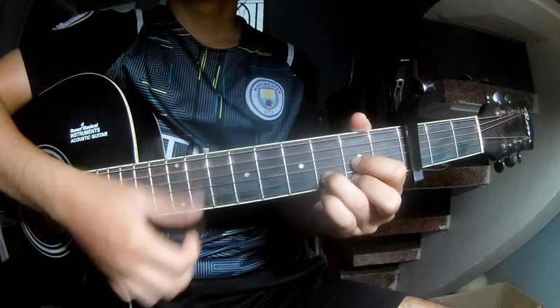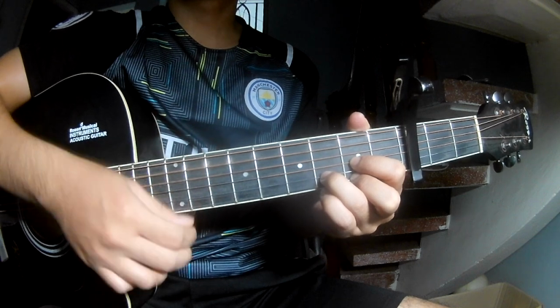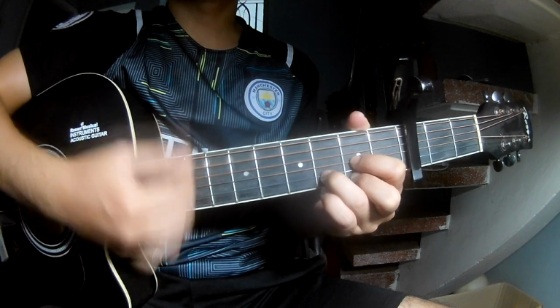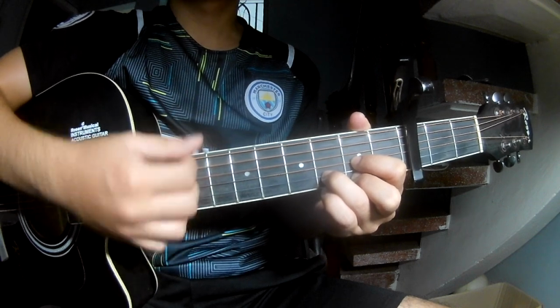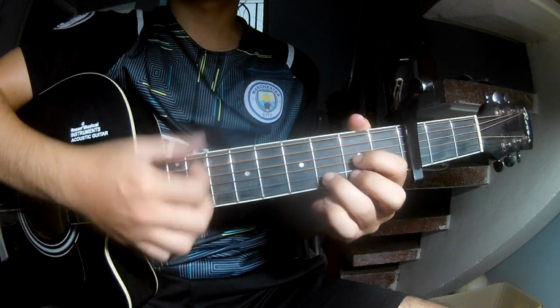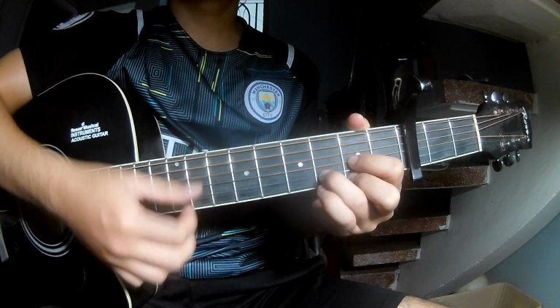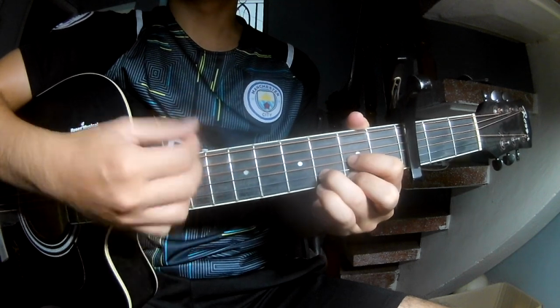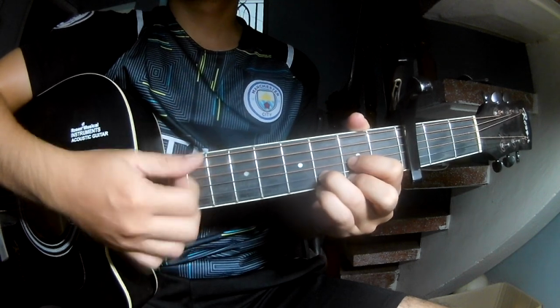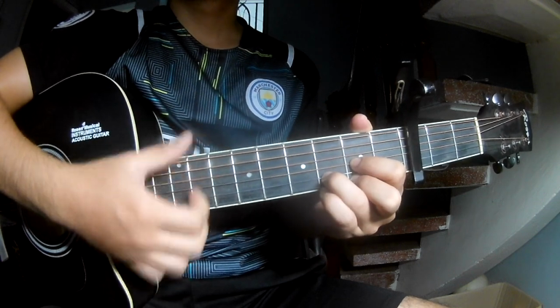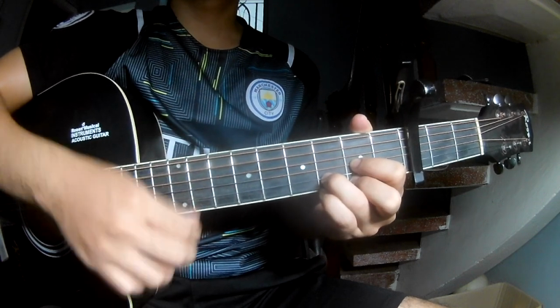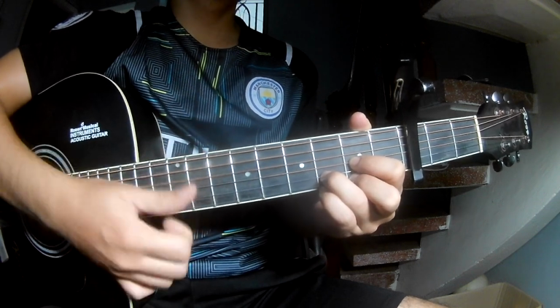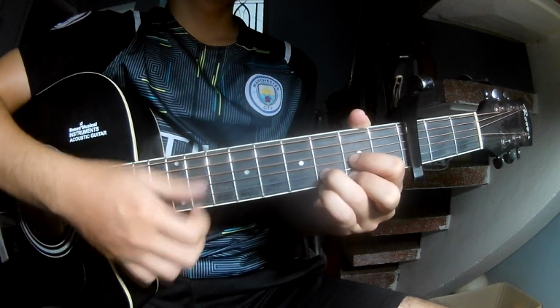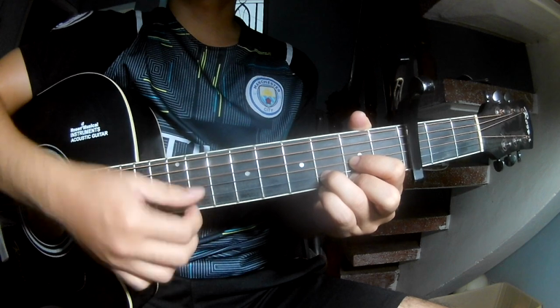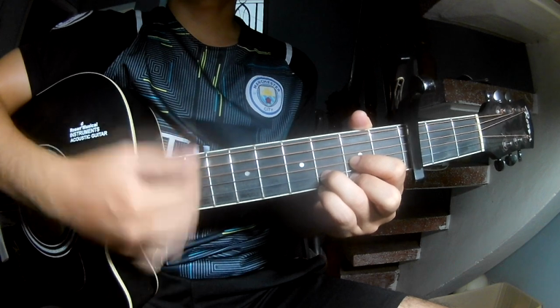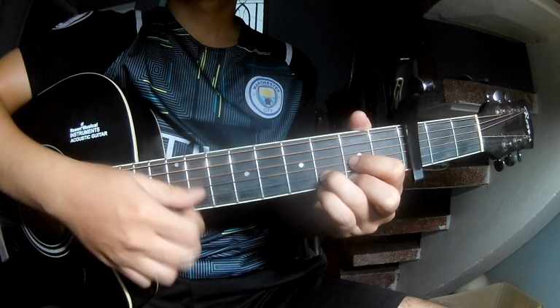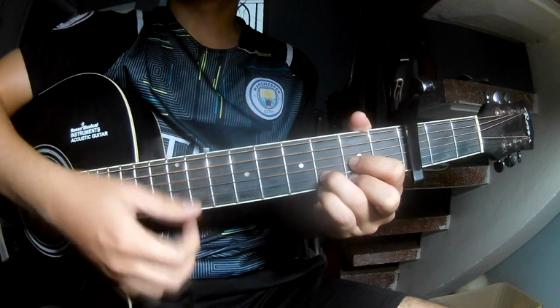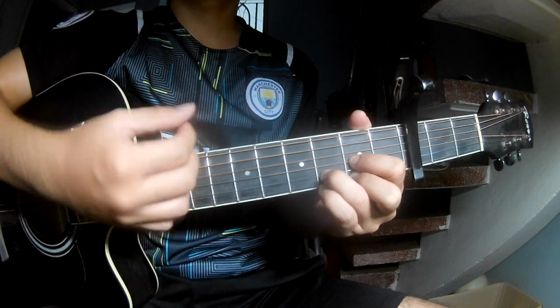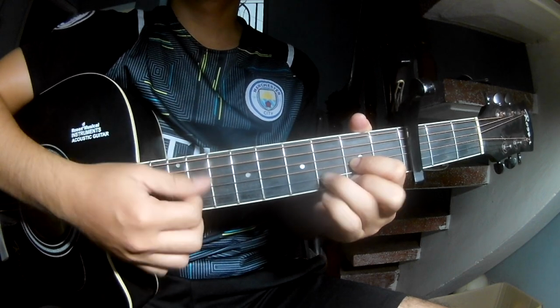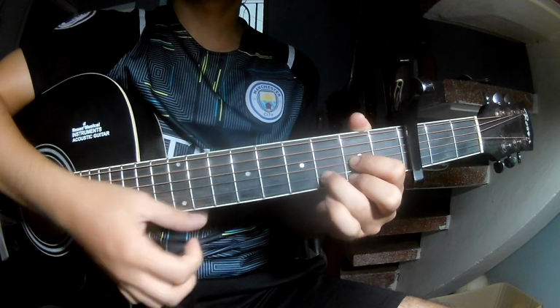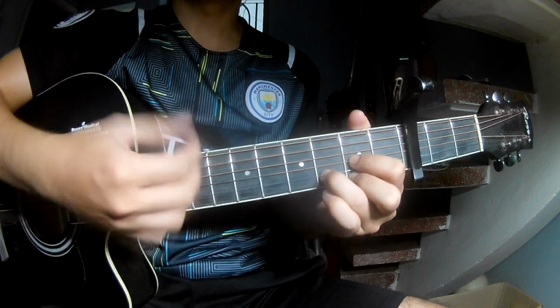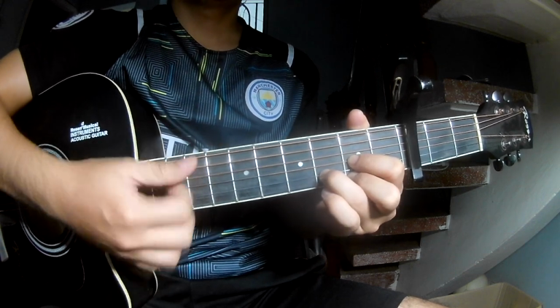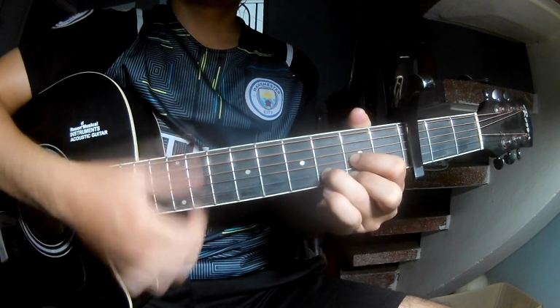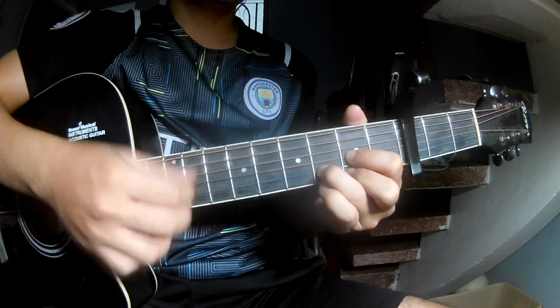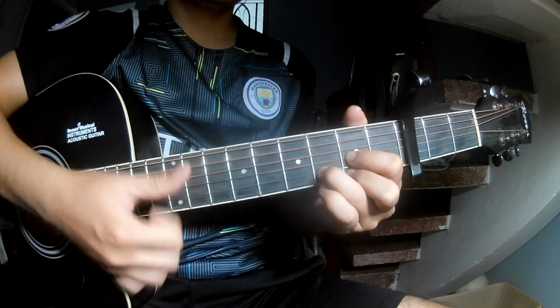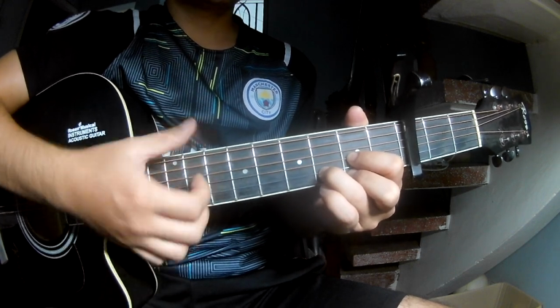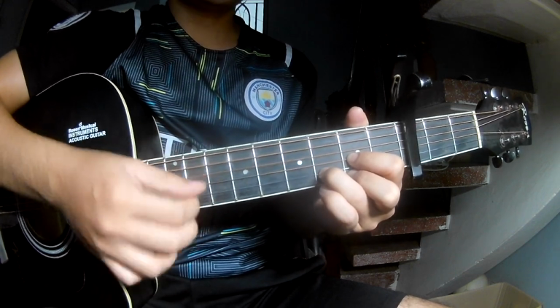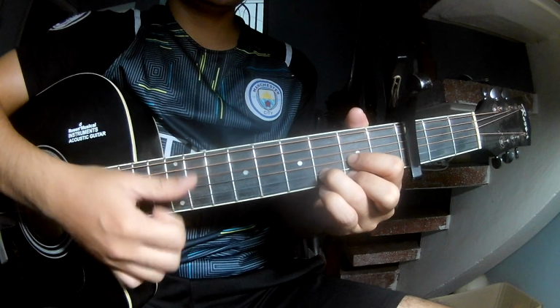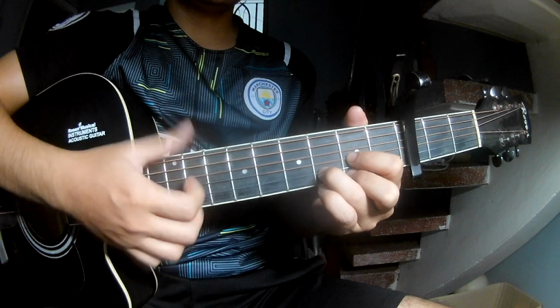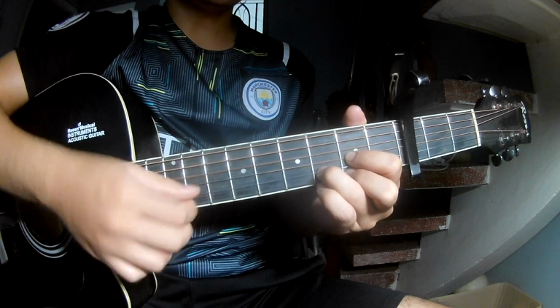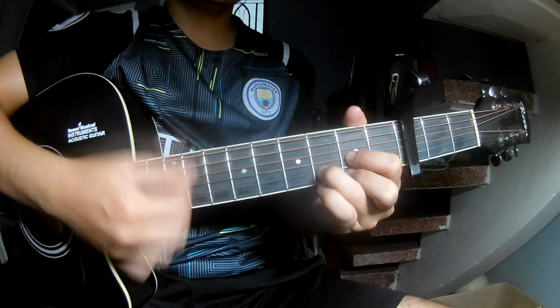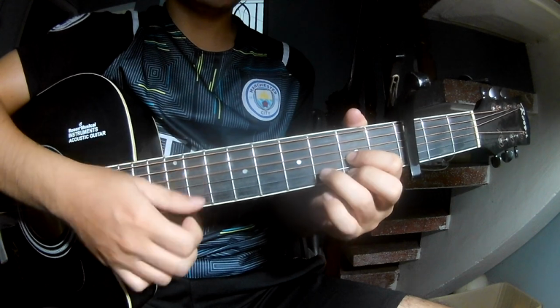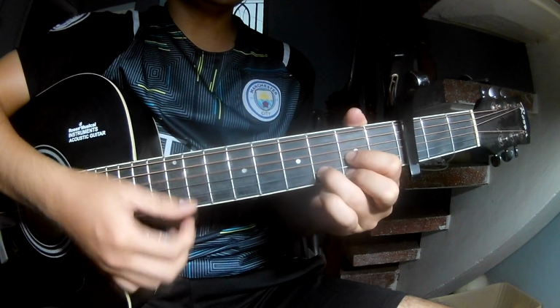As you play for the harmonic chord, count: D, 2, 3, 4, D, 2, 3, 4, and D.